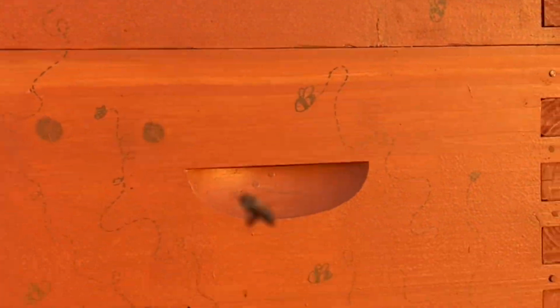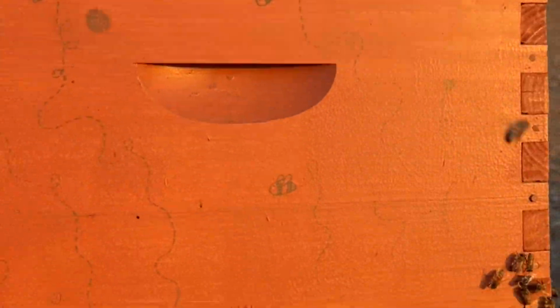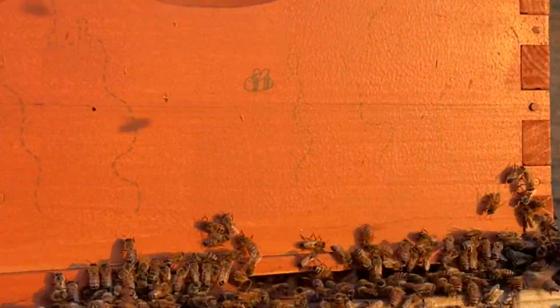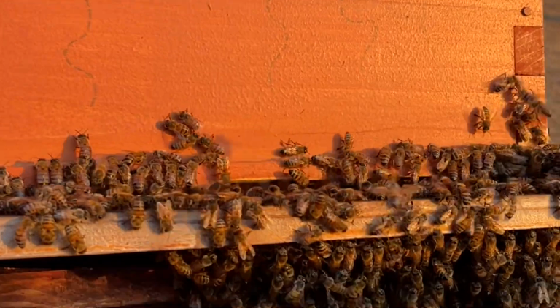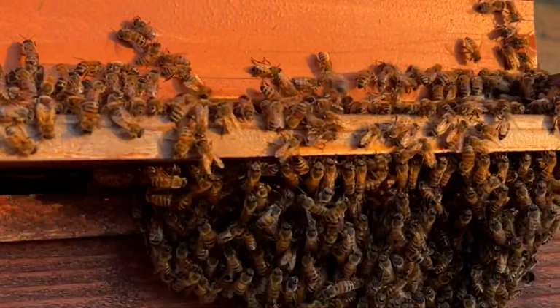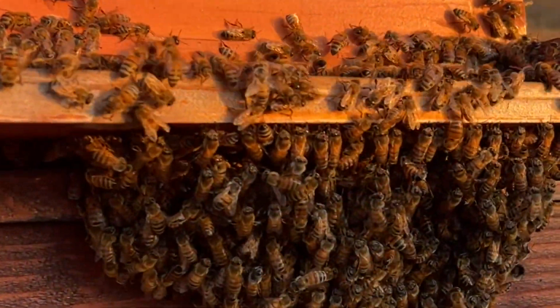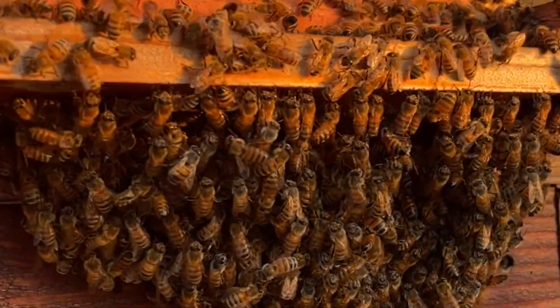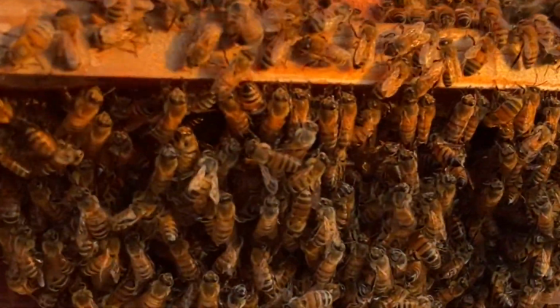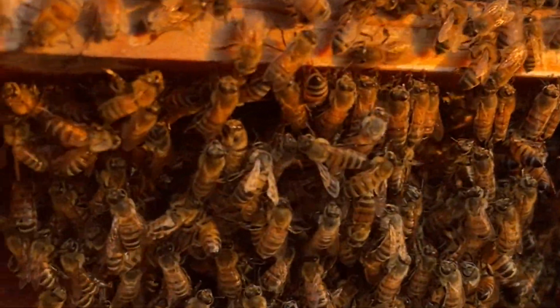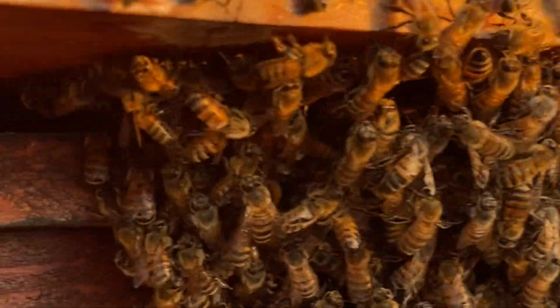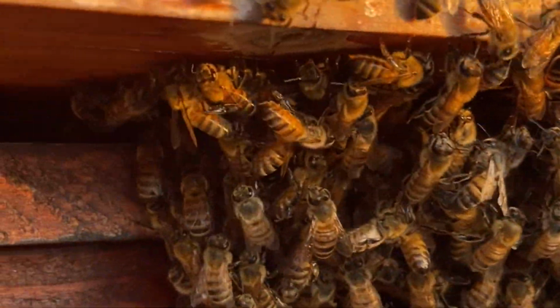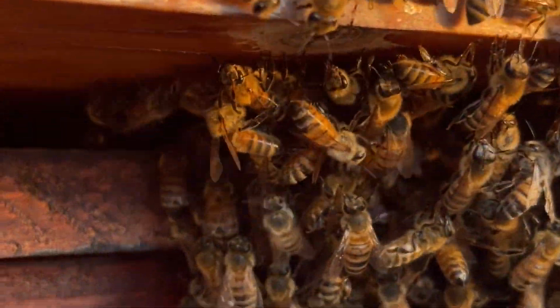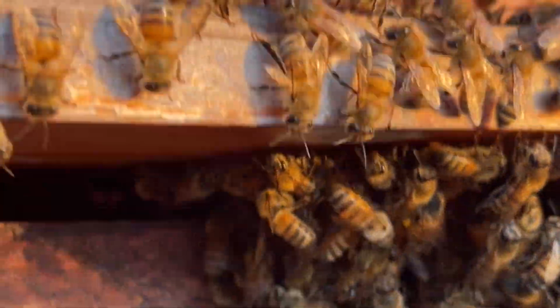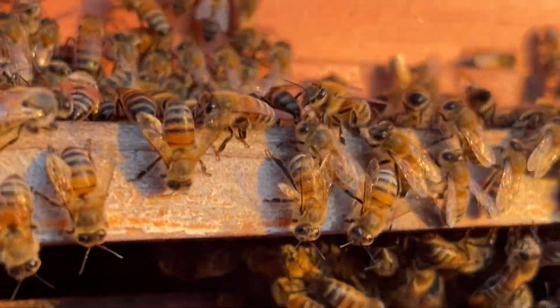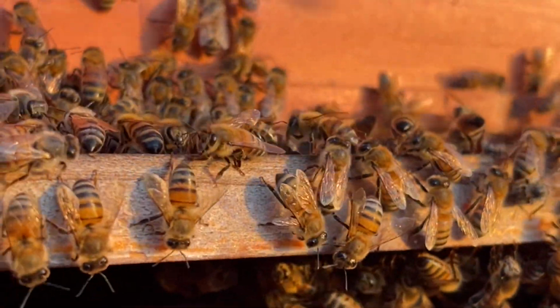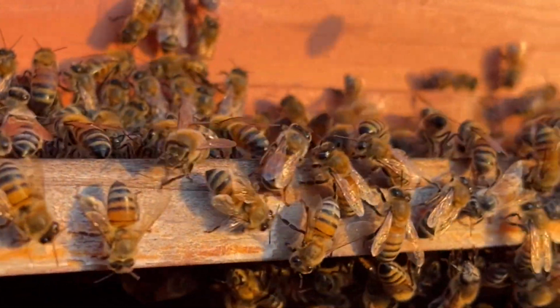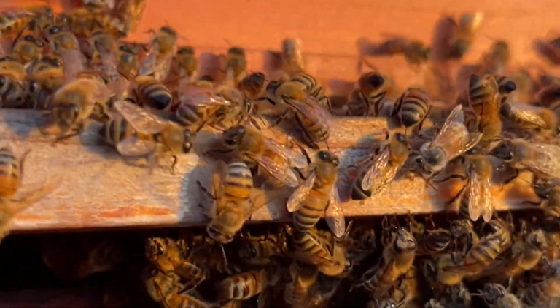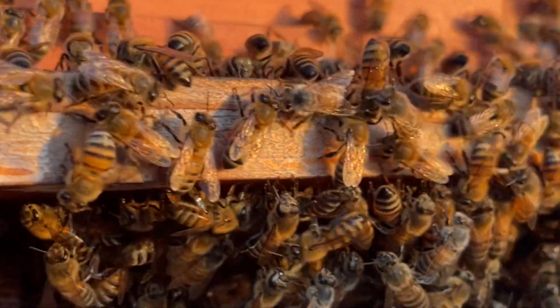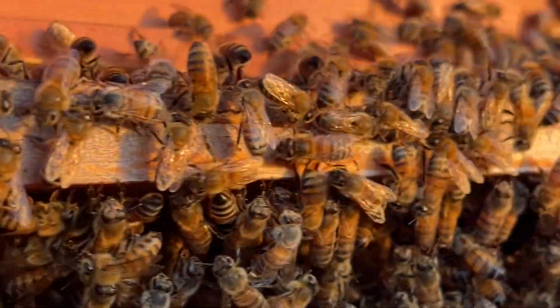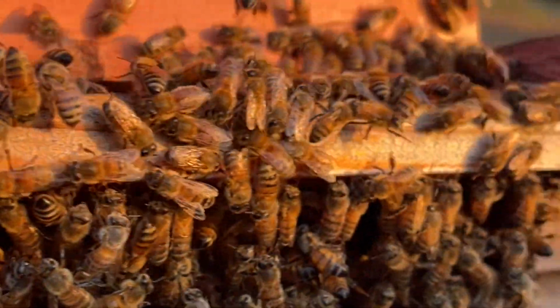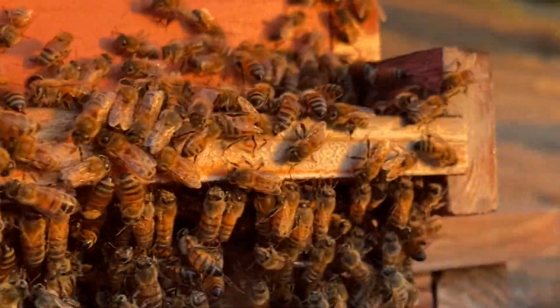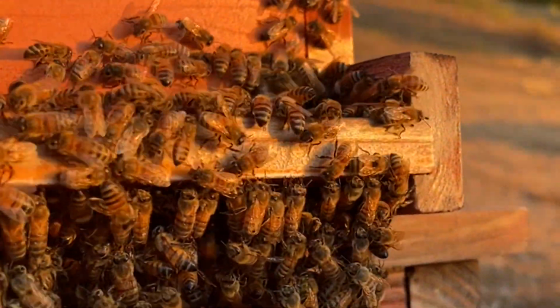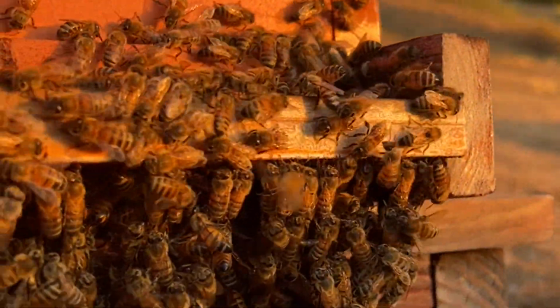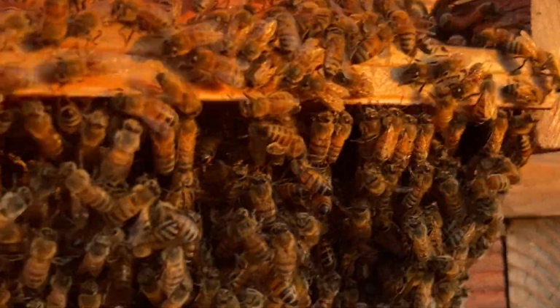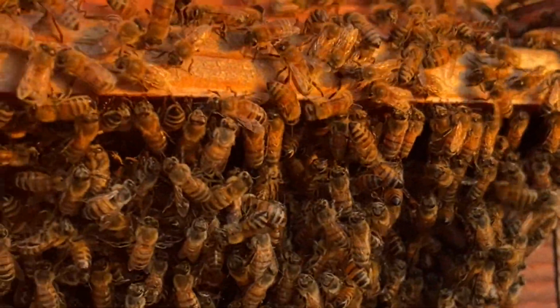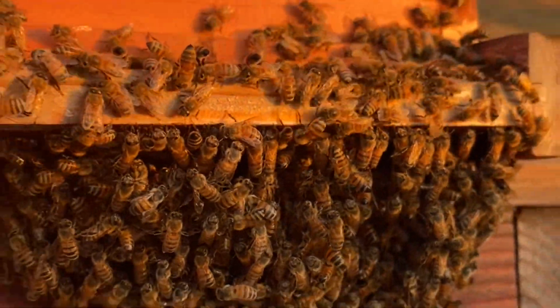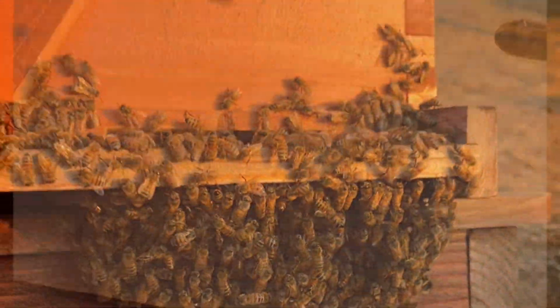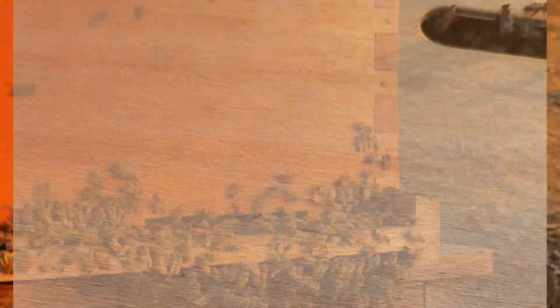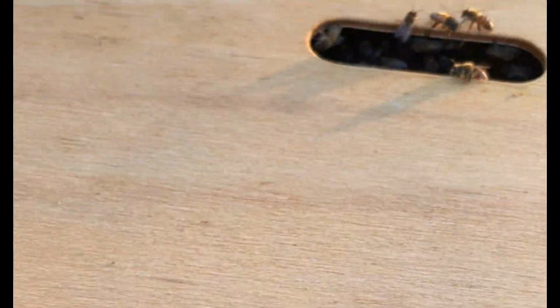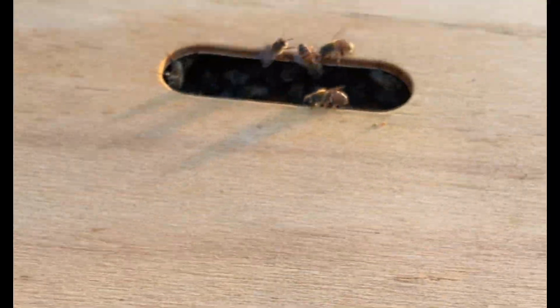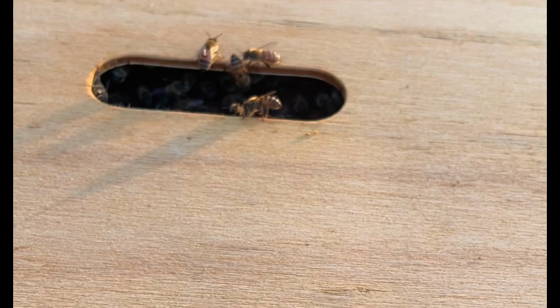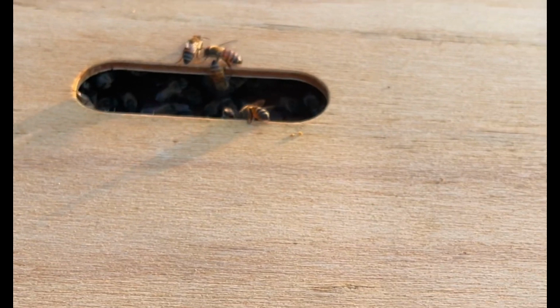My hives are in southern California and the temperatures today were over 100 degrees. Bees are doing all they can to keep themselves cool, so this is a natural way for bees to stay cool.